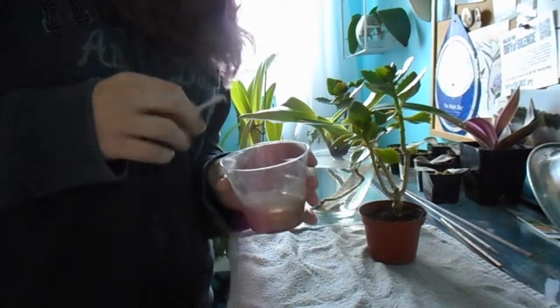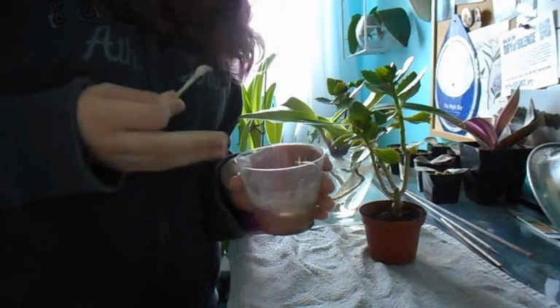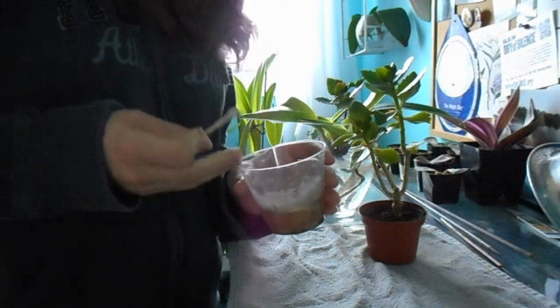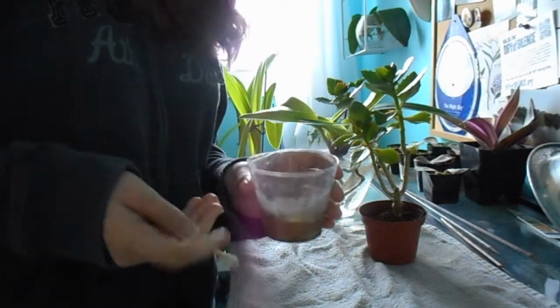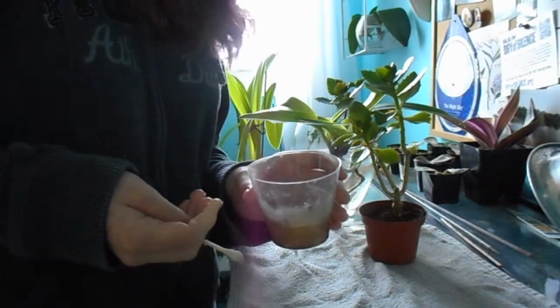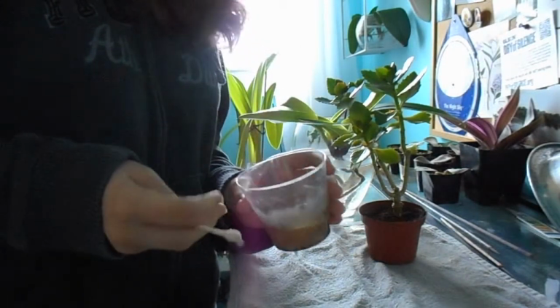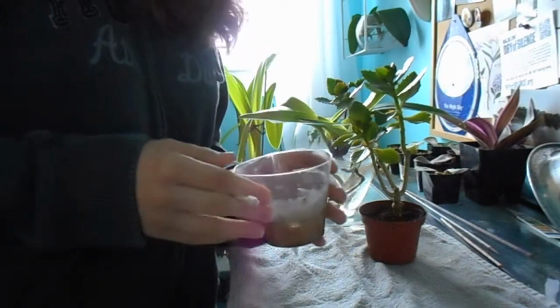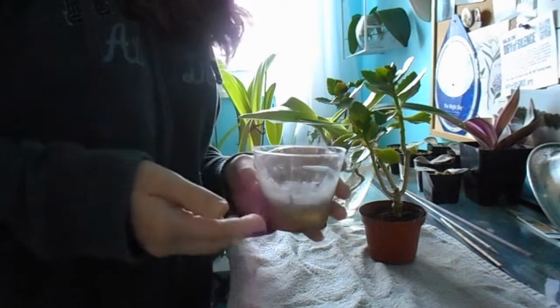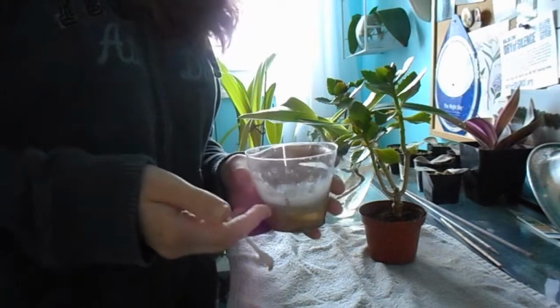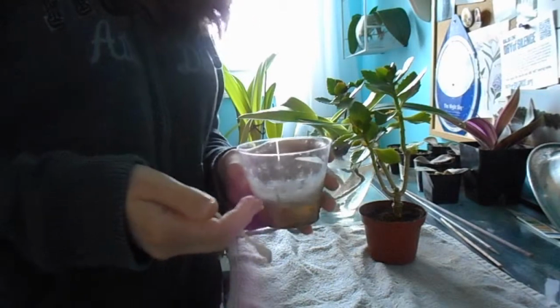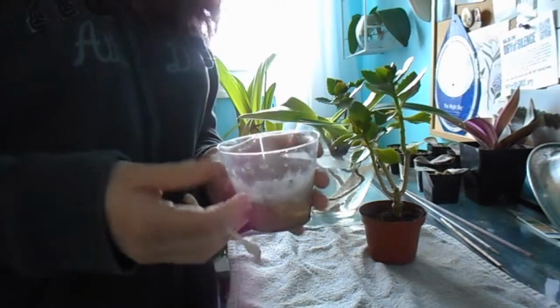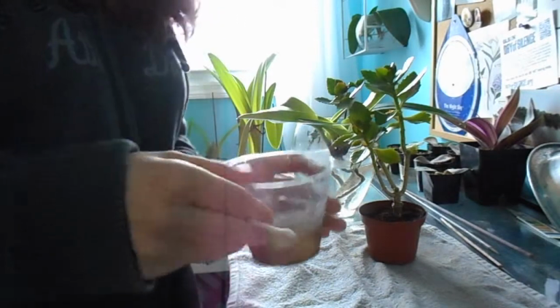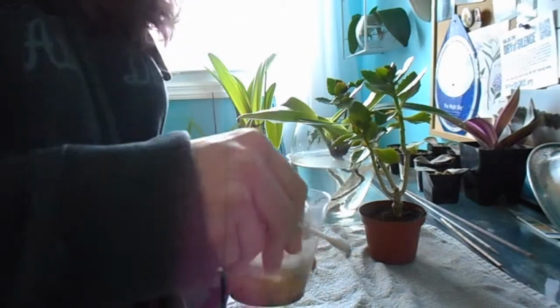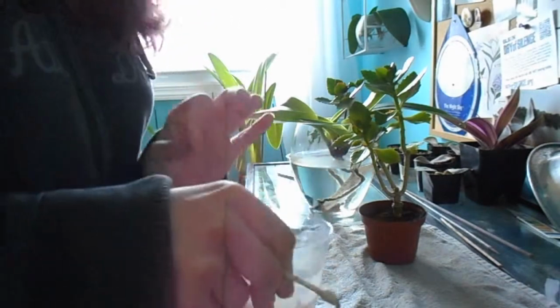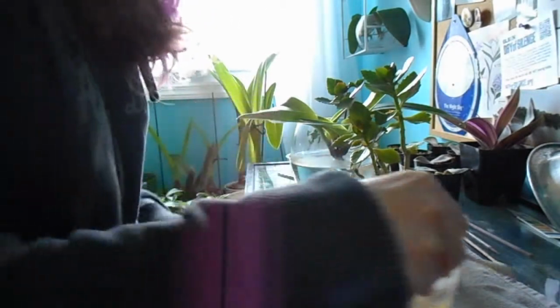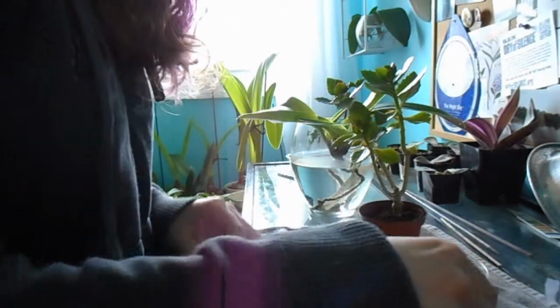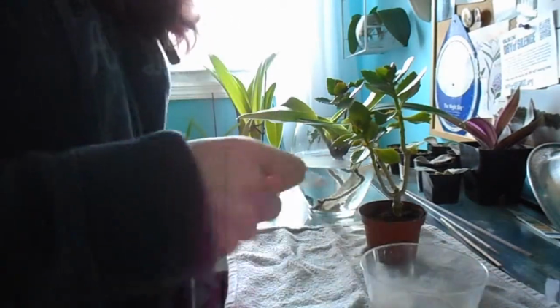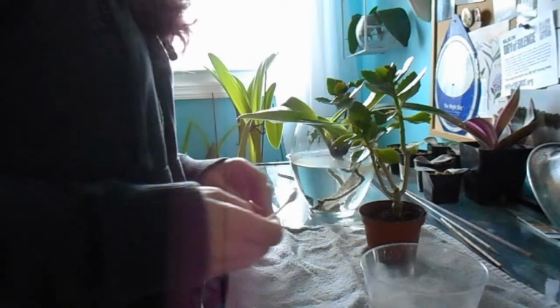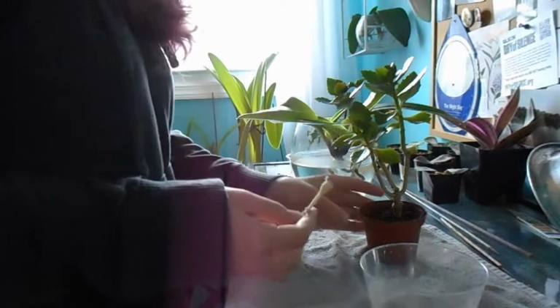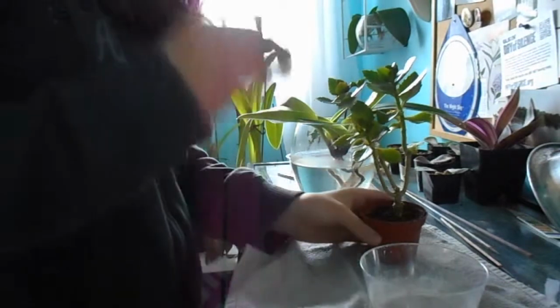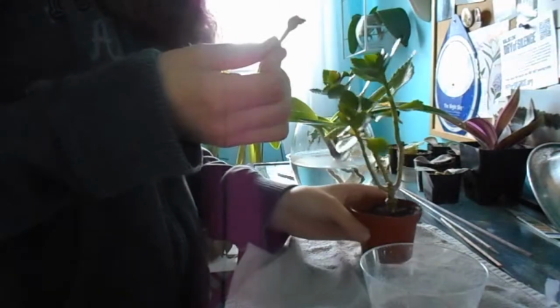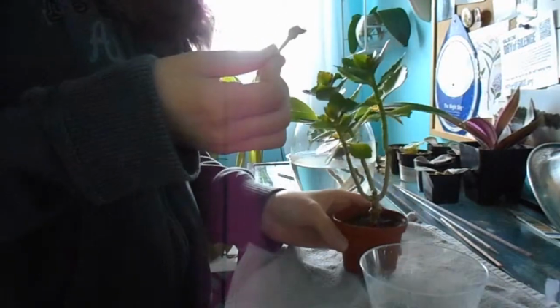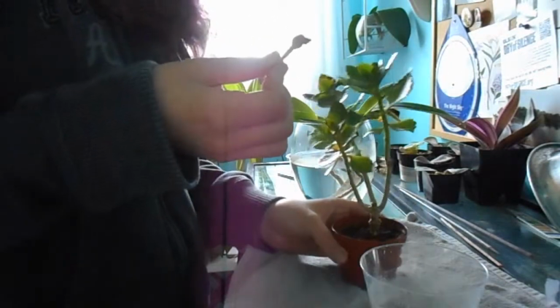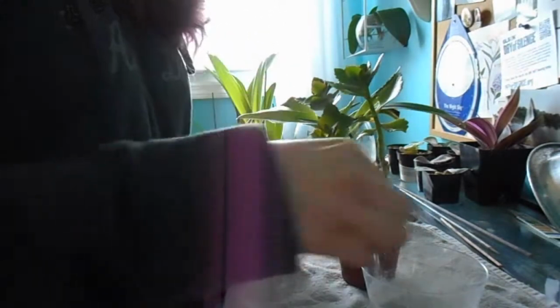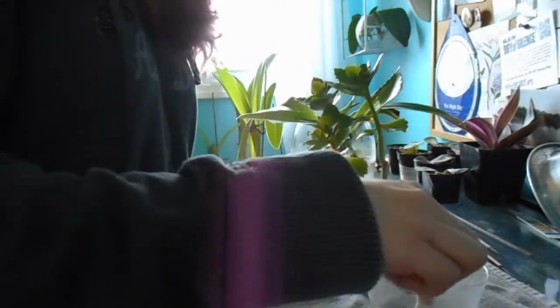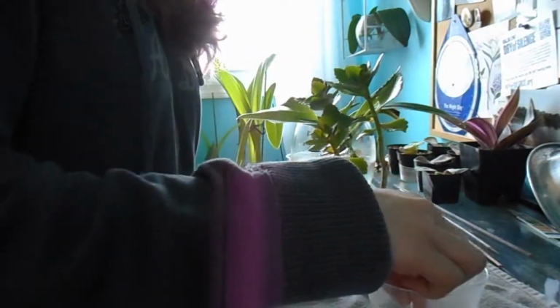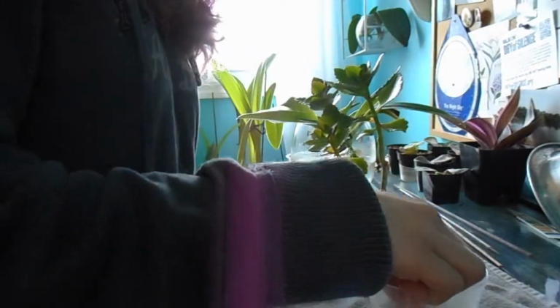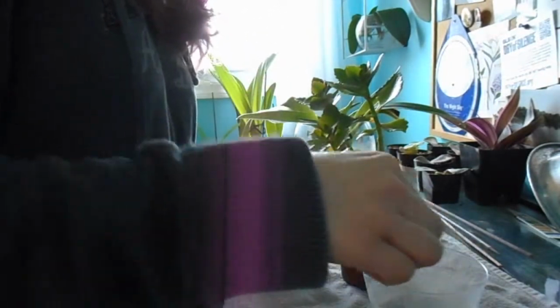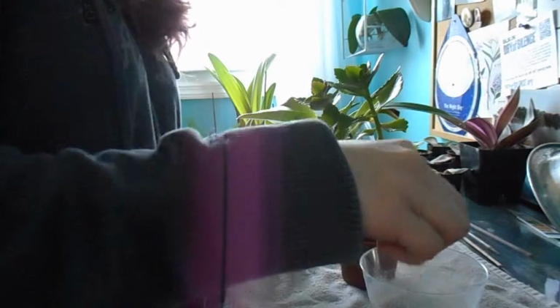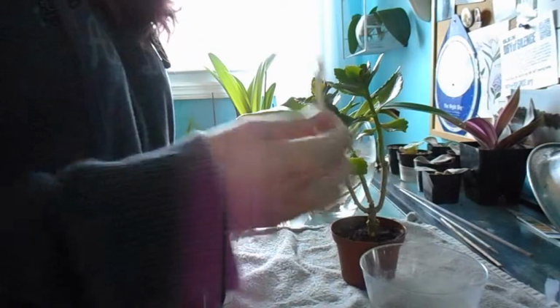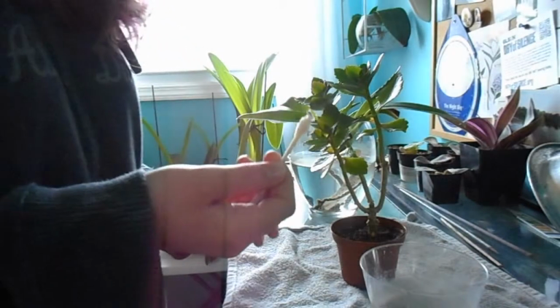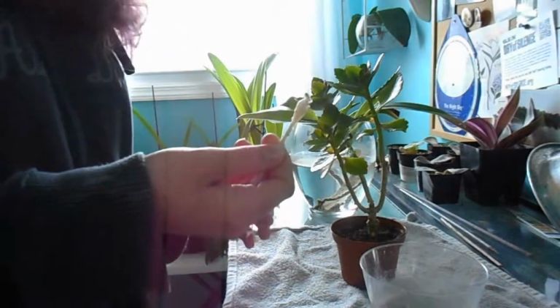What you're going to need is rubbing alcohol — I put in a little bit of water too, just to dilute it a tiny bit — and a cotton swab. You're going to dip the end of the cotton swab in the alcohol.